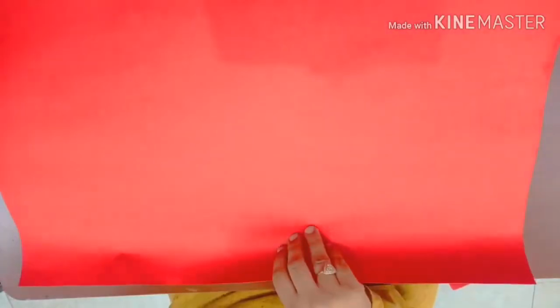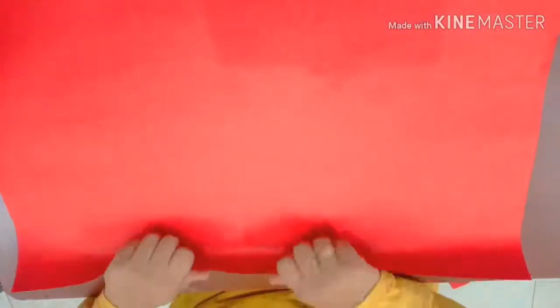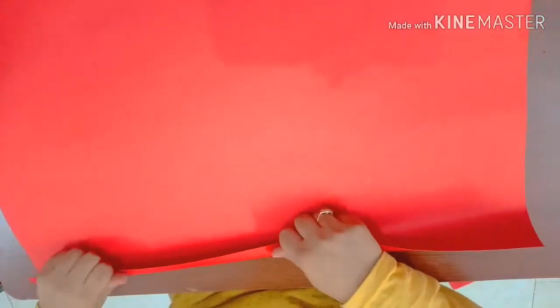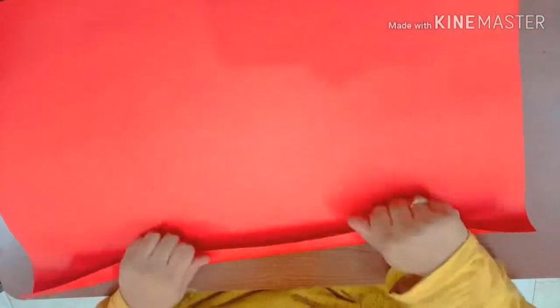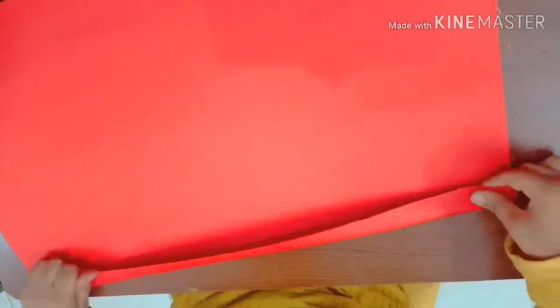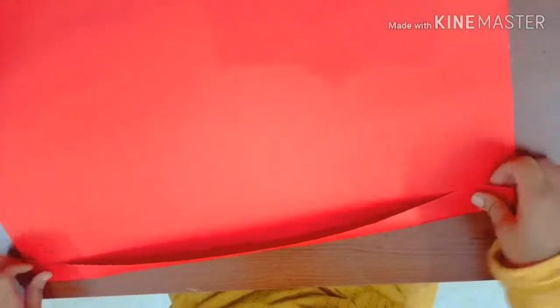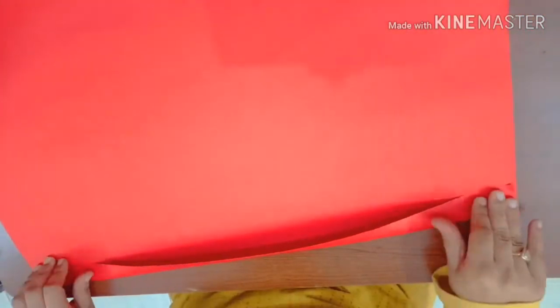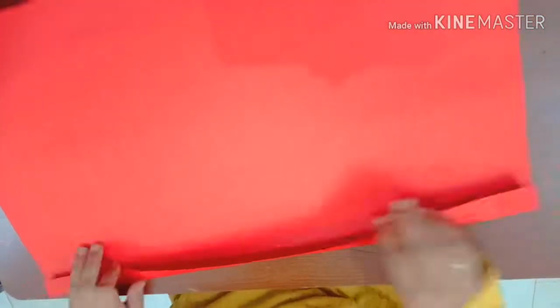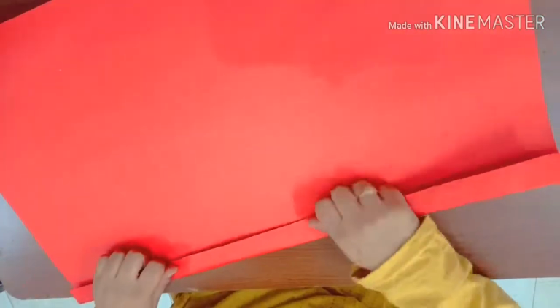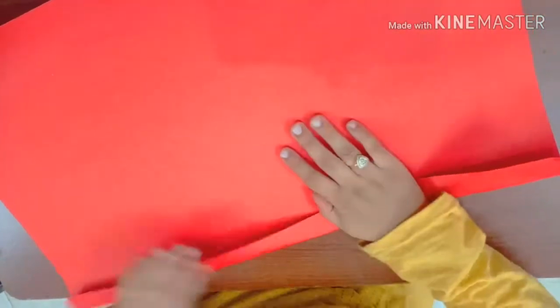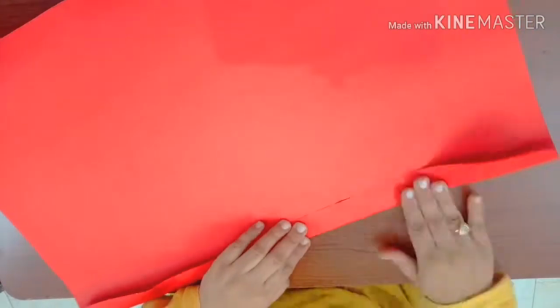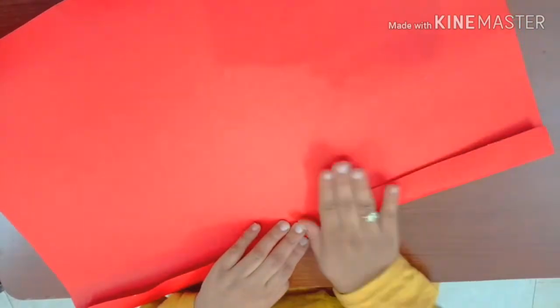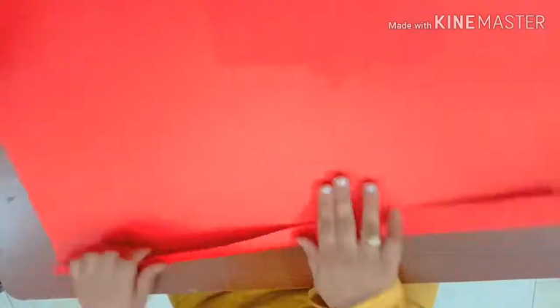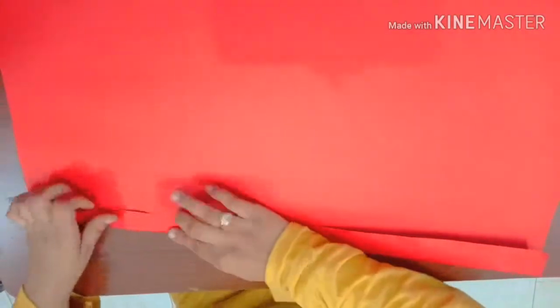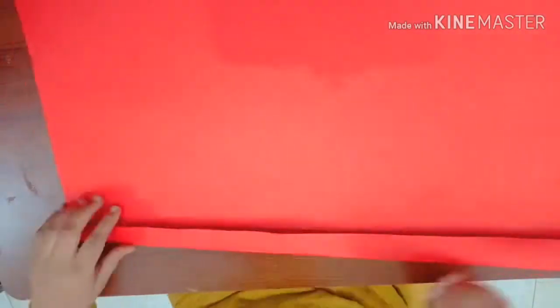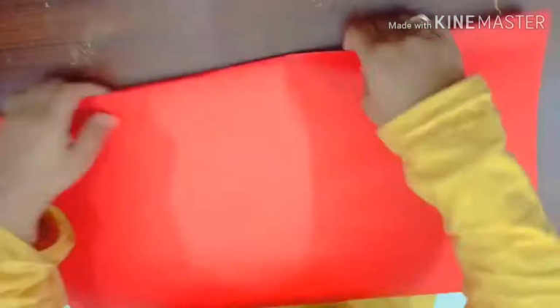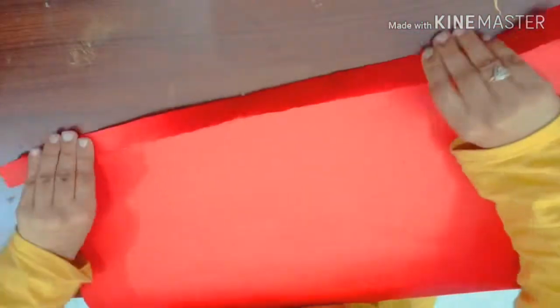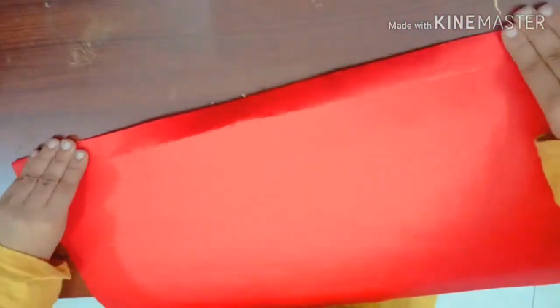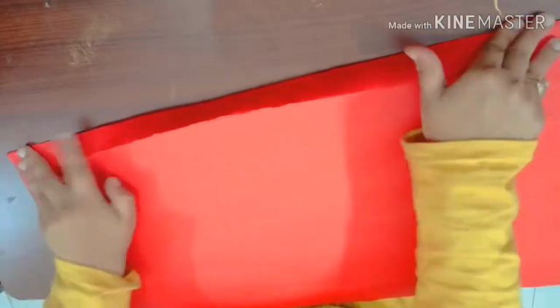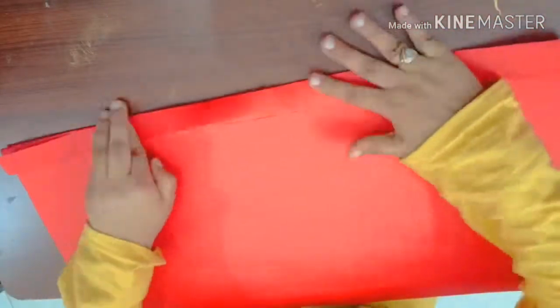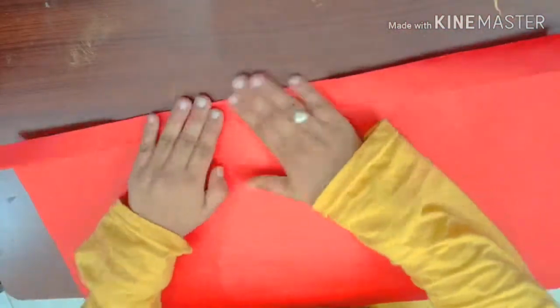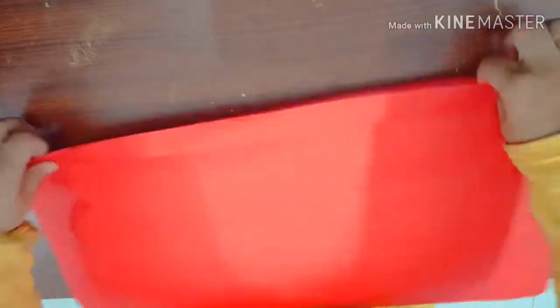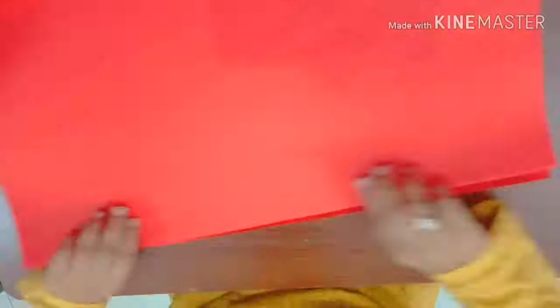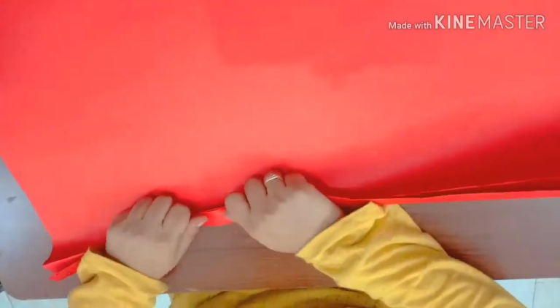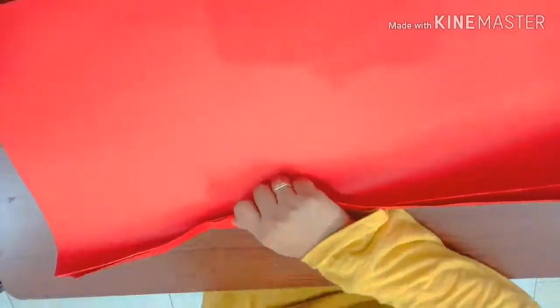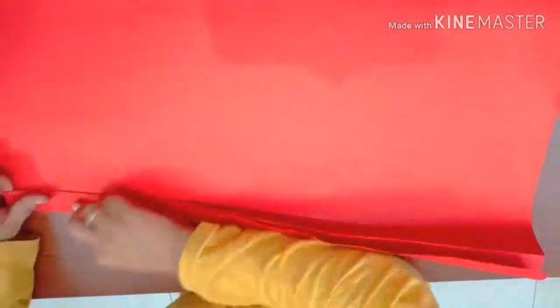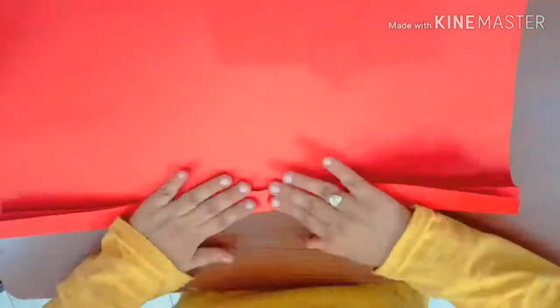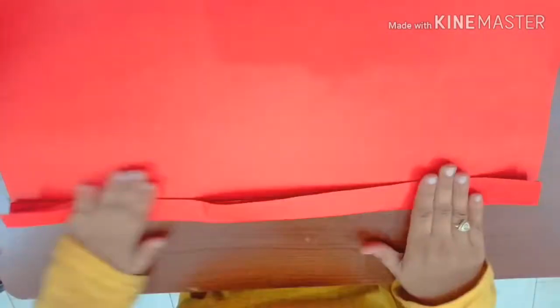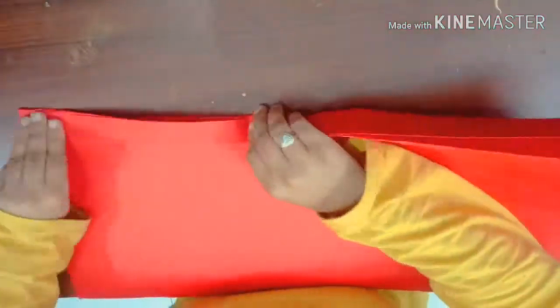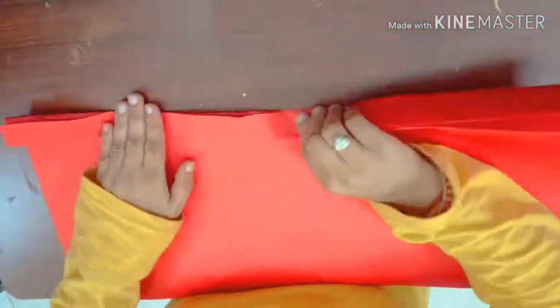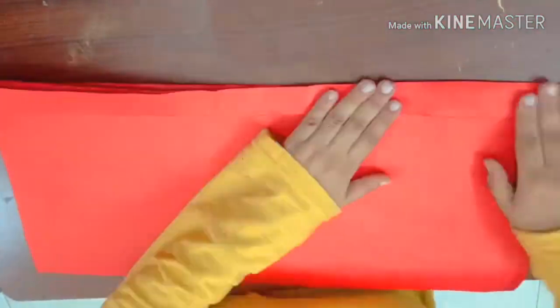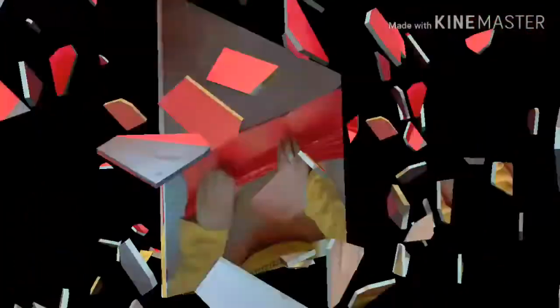Now fold the chart paper in a zigzag form. First fold the chart paper on the front side like this, and then reverse it and fold it on the back side. Do the same till the end of the chart paper.